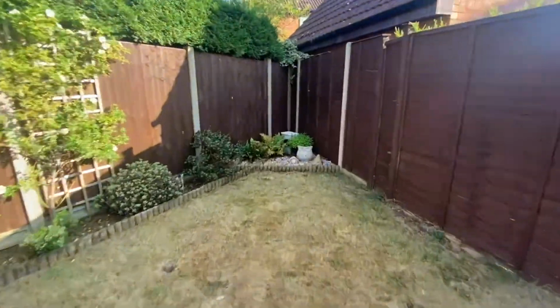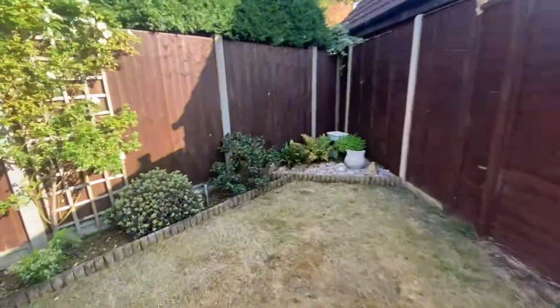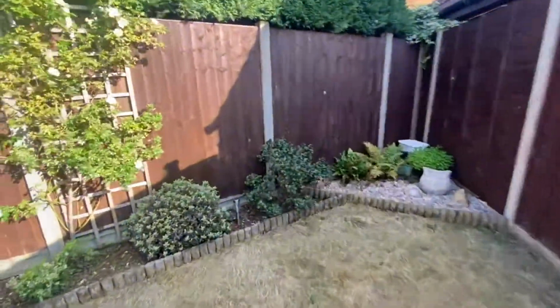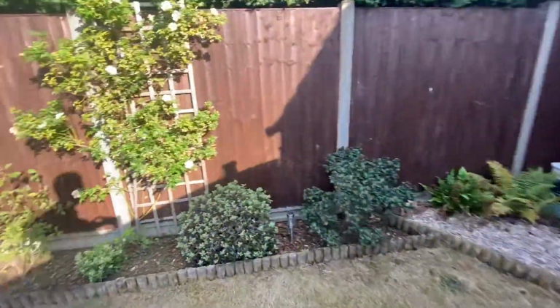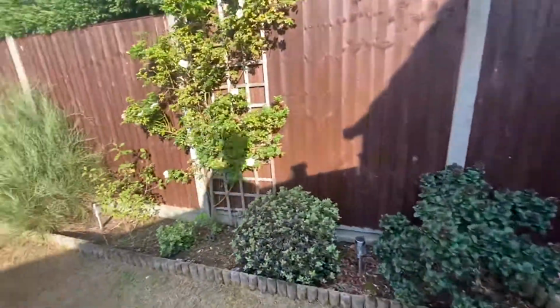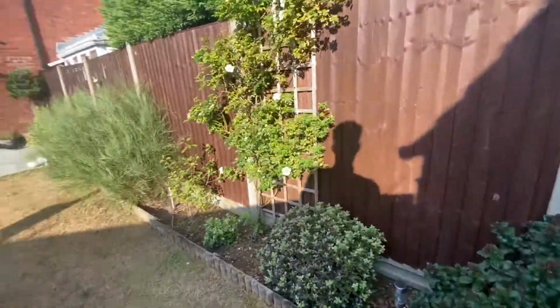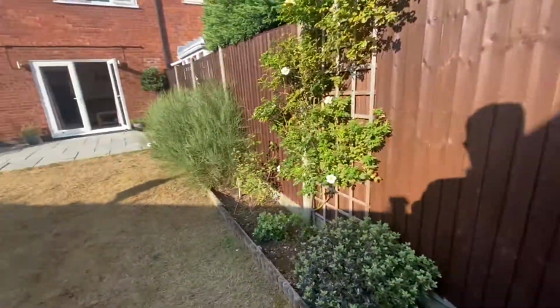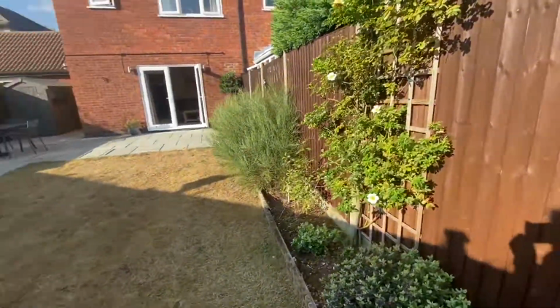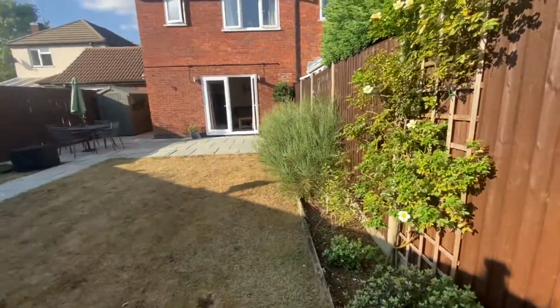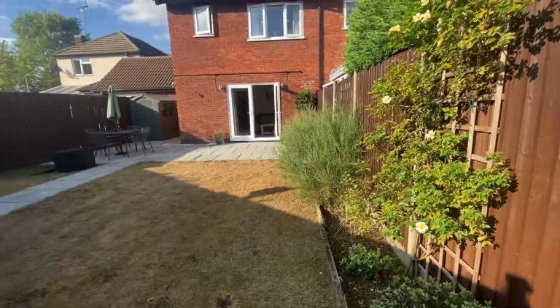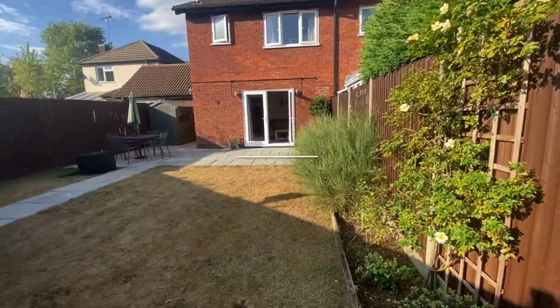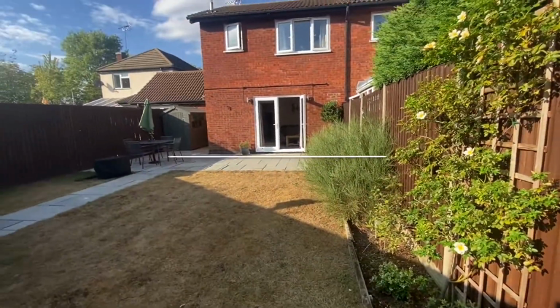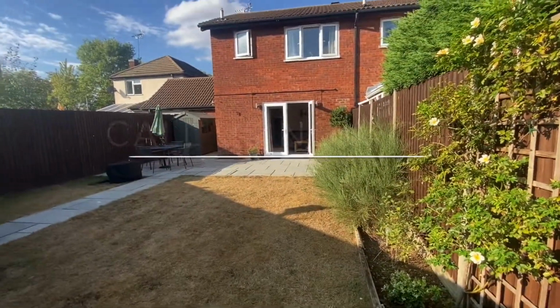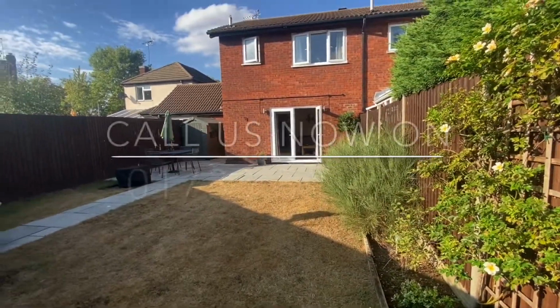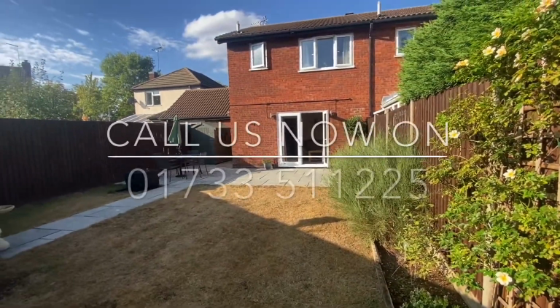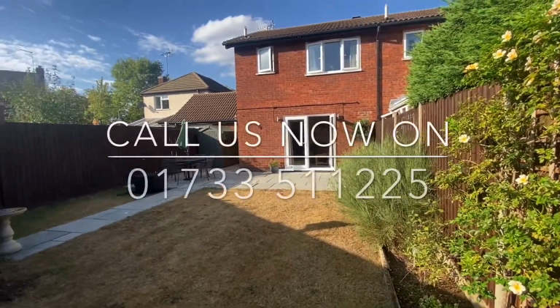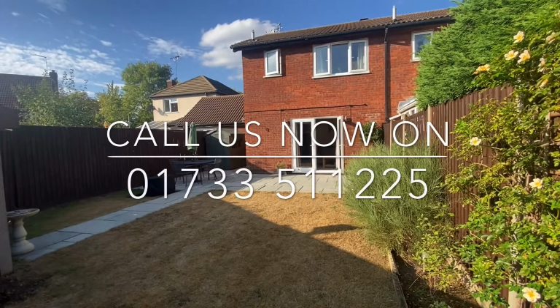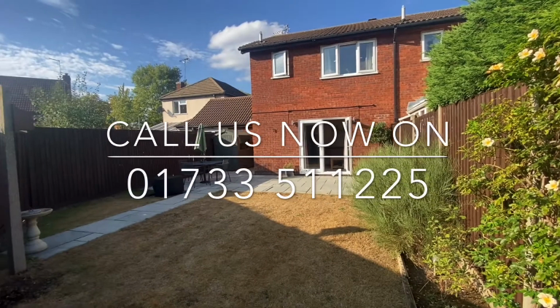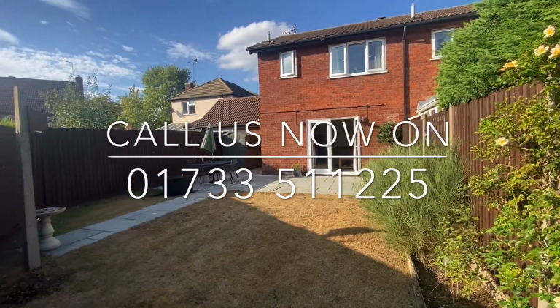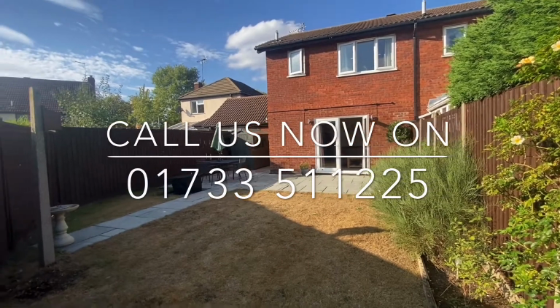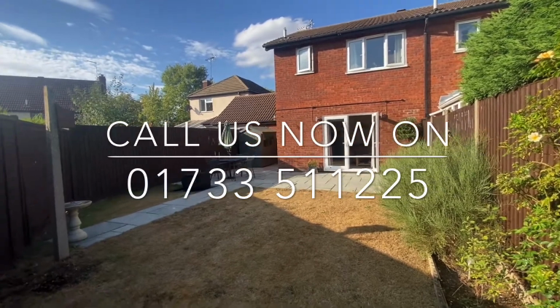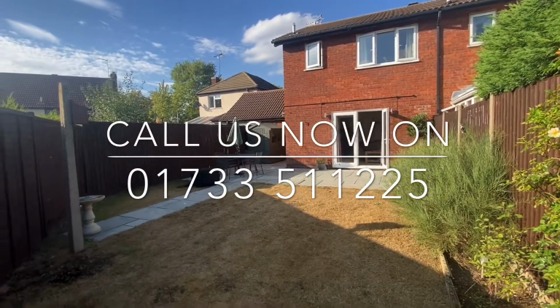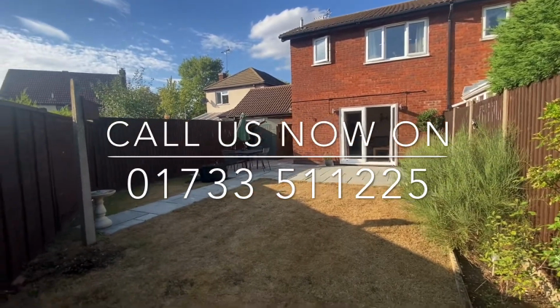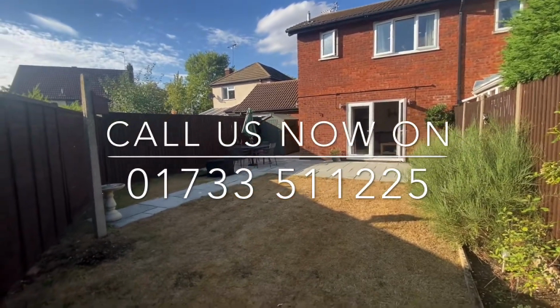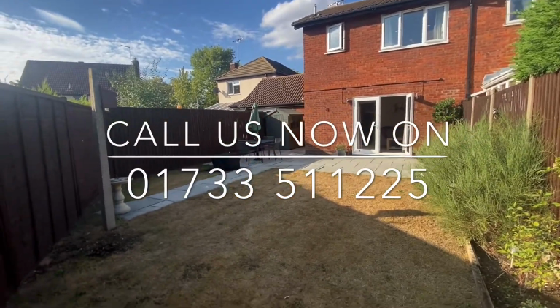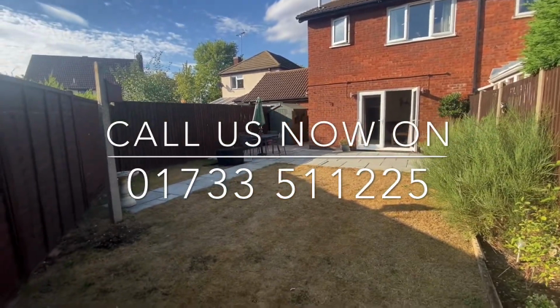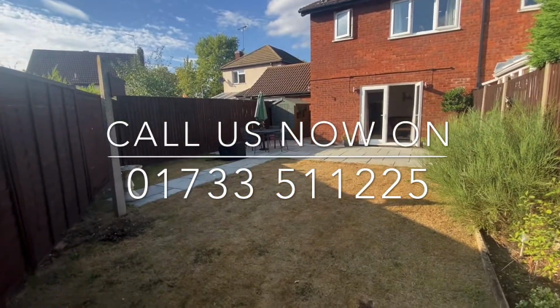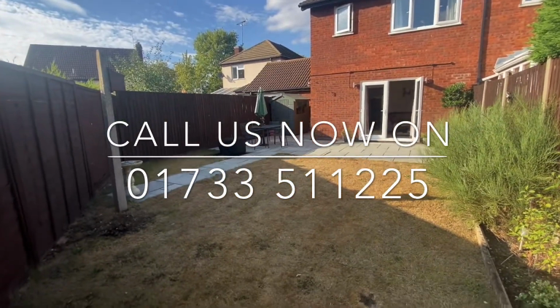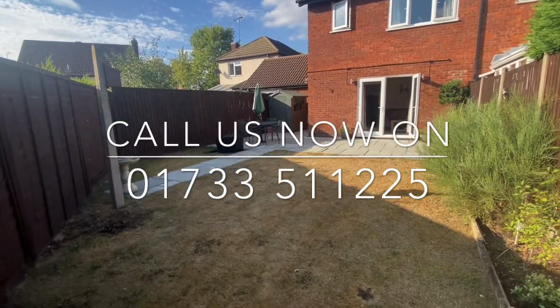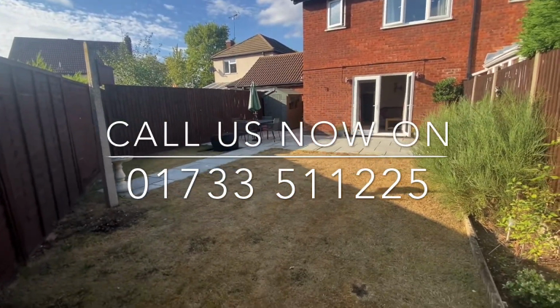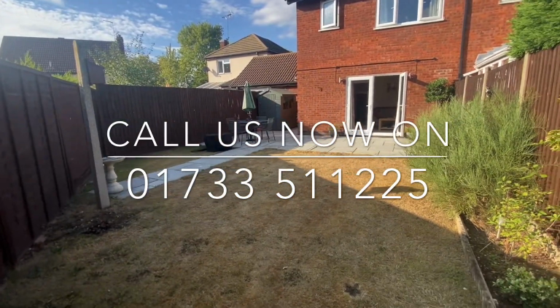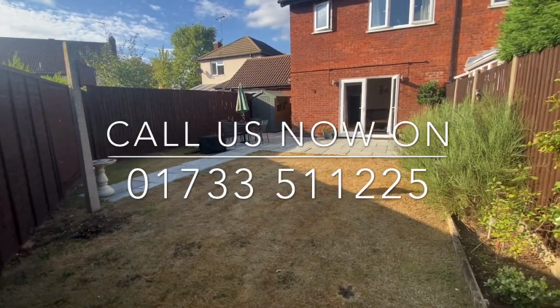For any further information or to arrange your viewing, please contact Newton Fallowell on 01733 511 225.